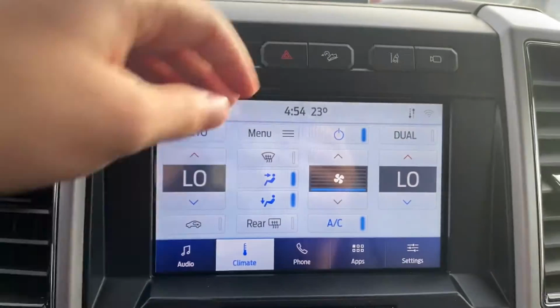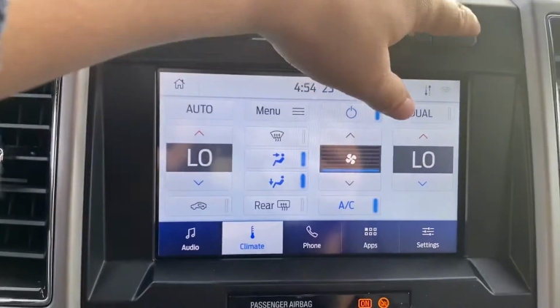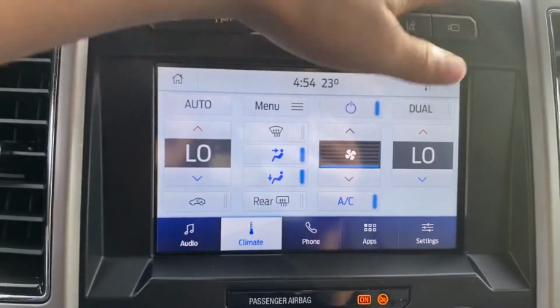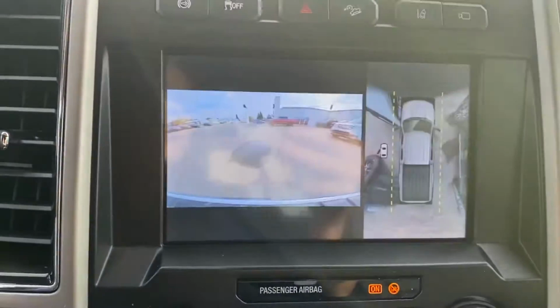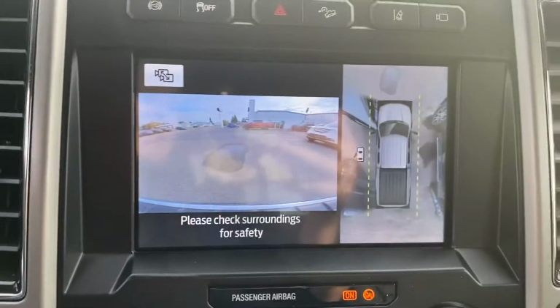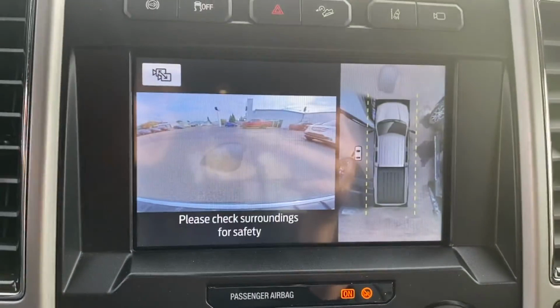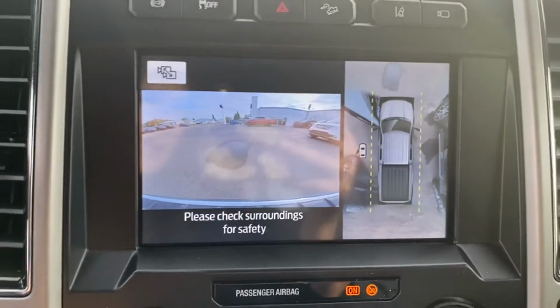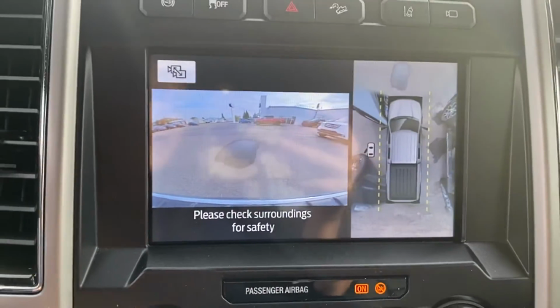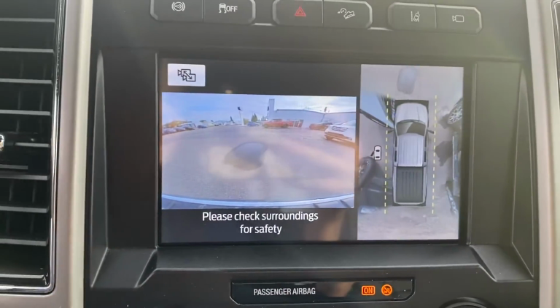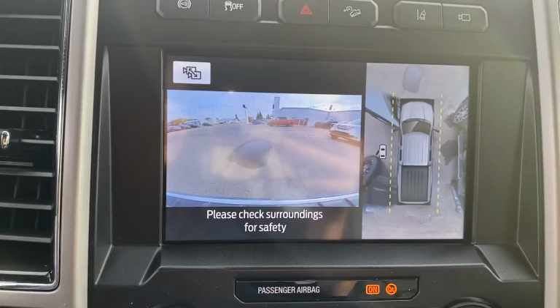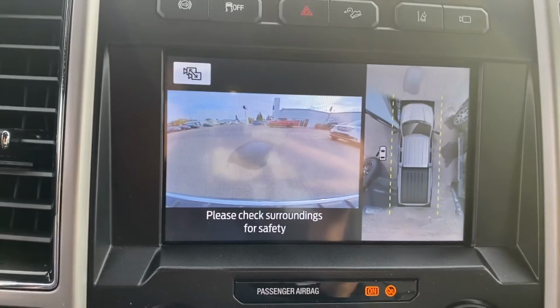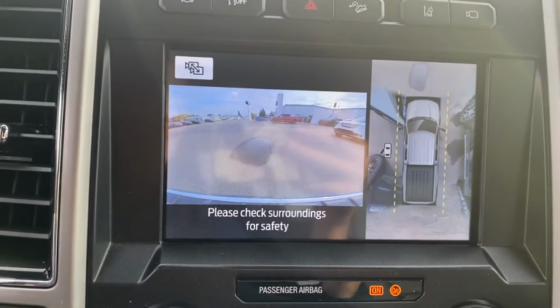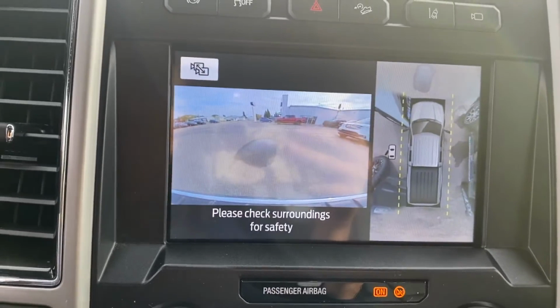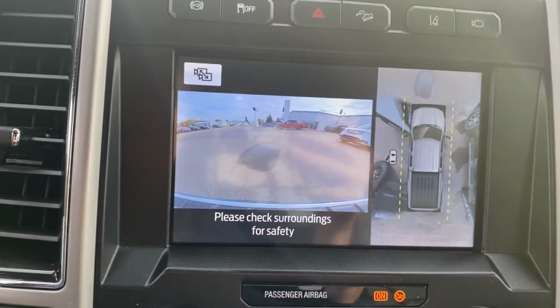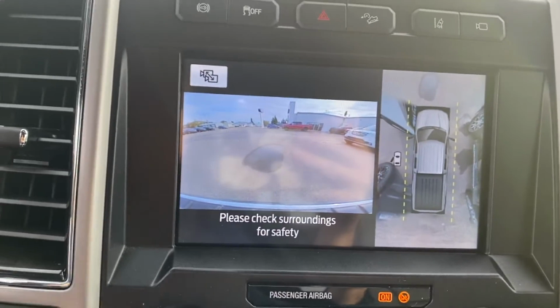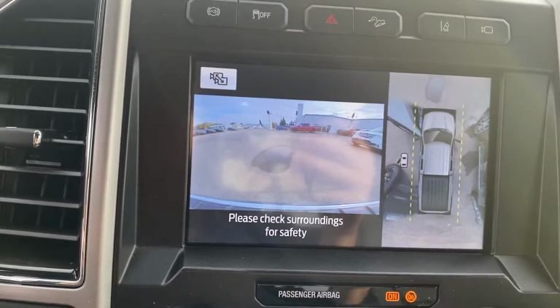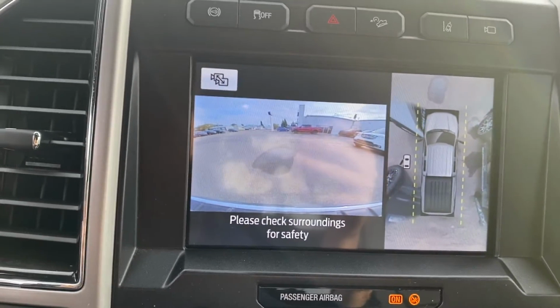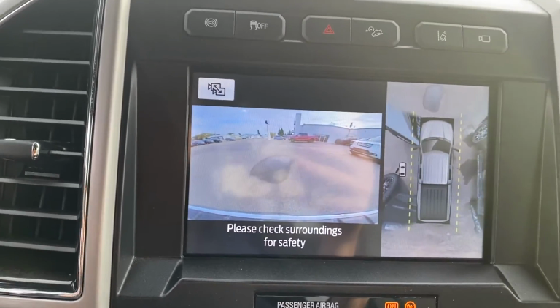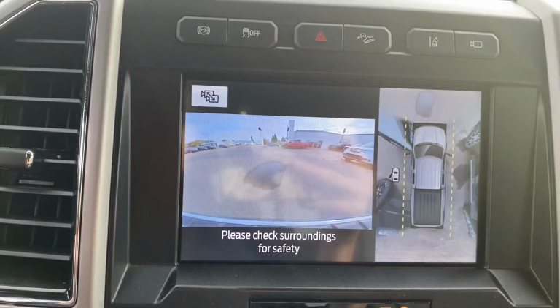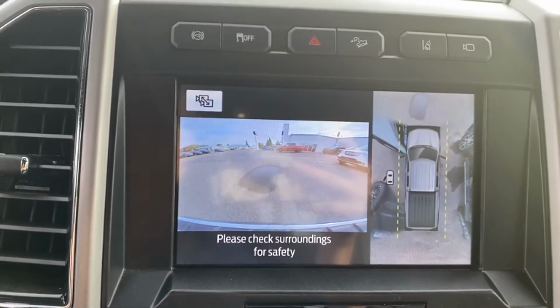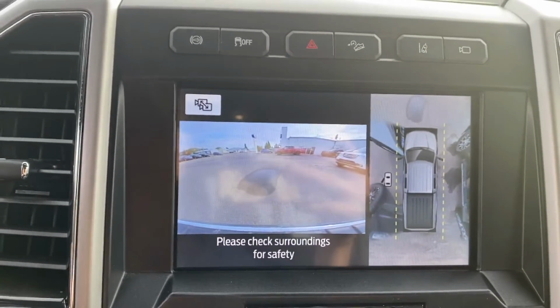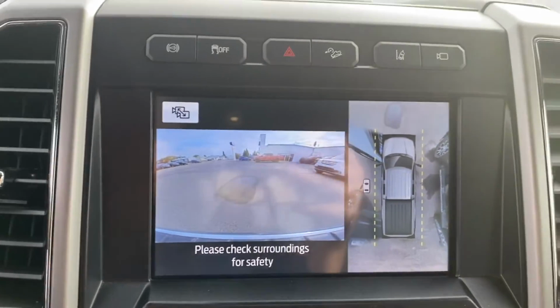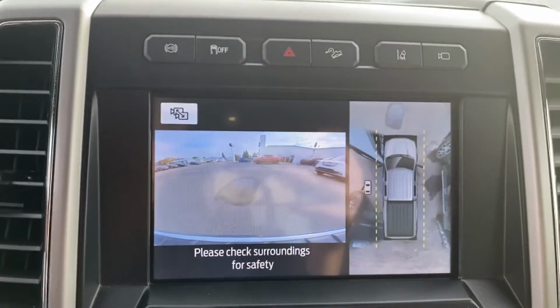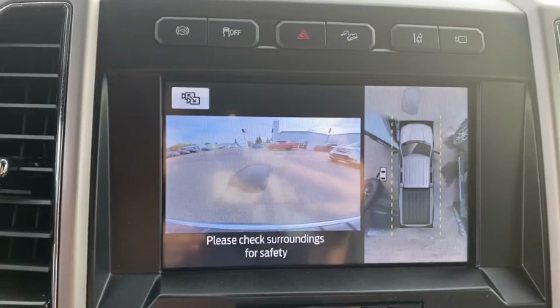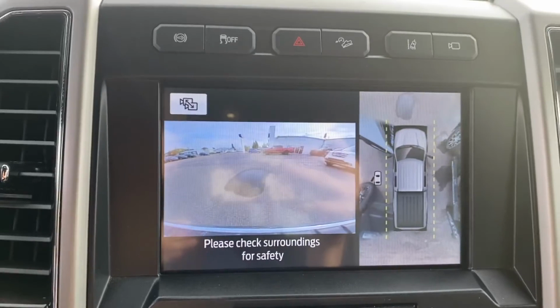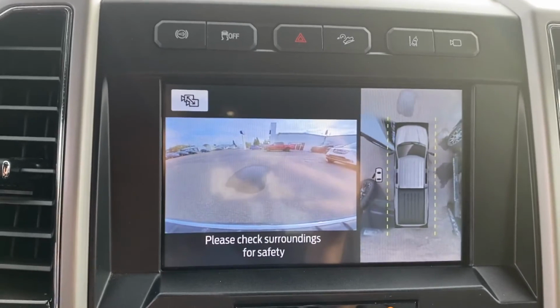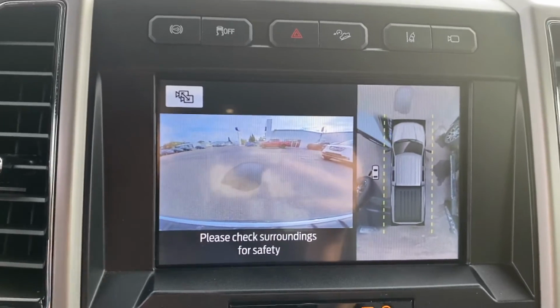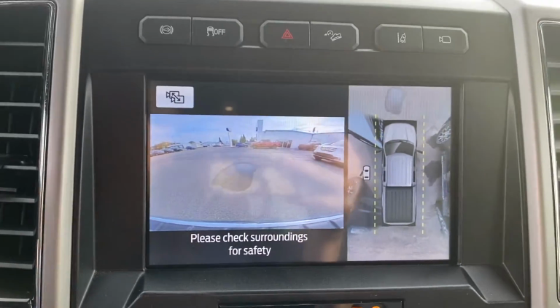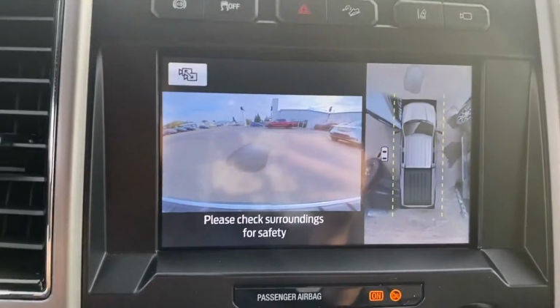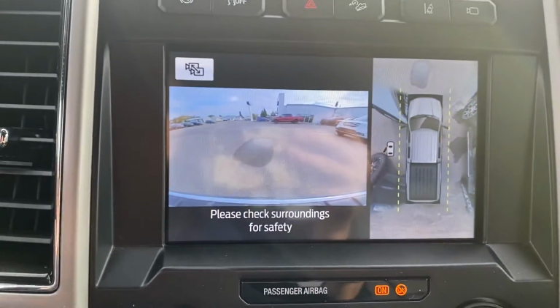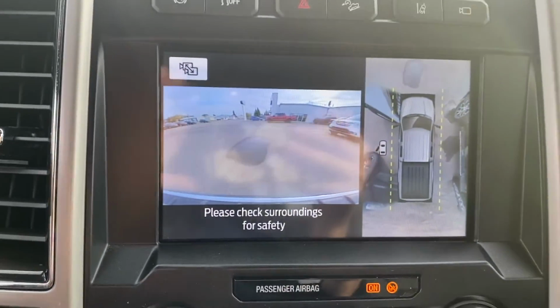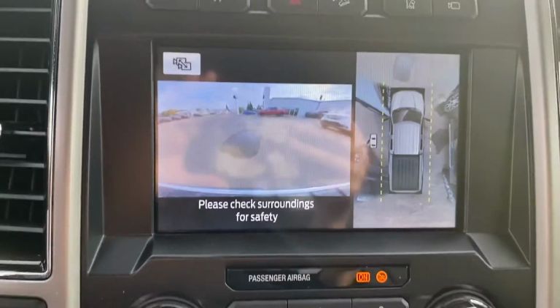We also have the 360 camera on this truck, which is really handy. And then you also have lane departure on here as well — so if you cross that line, it's going to alert you and try and bring you back over.